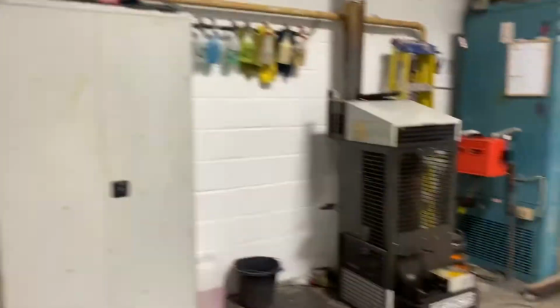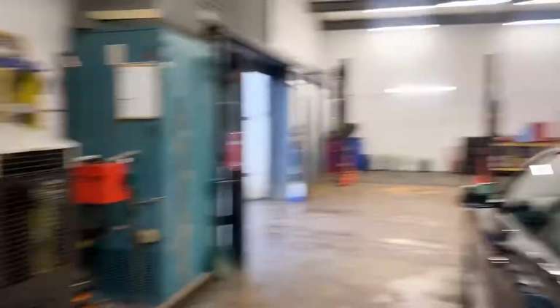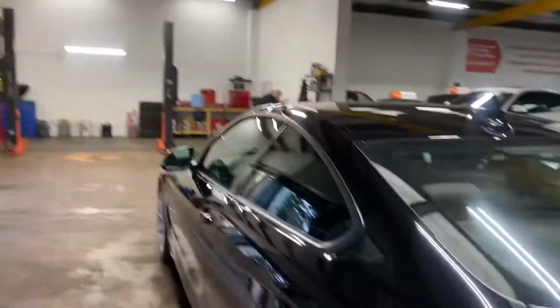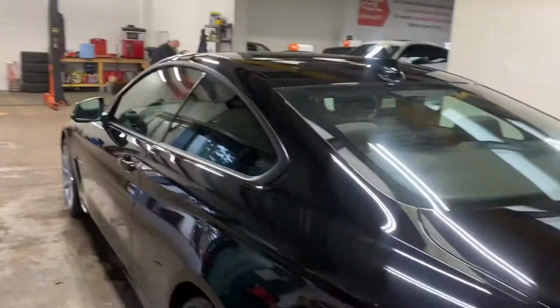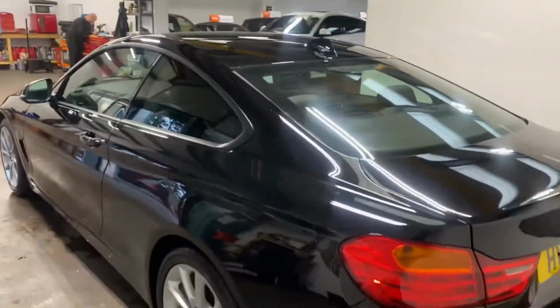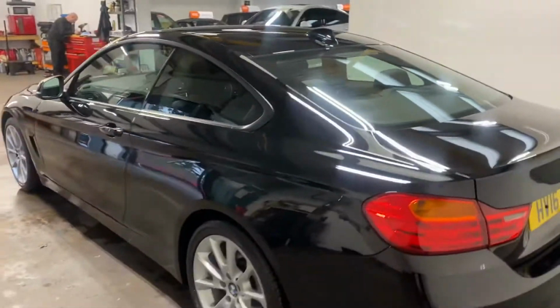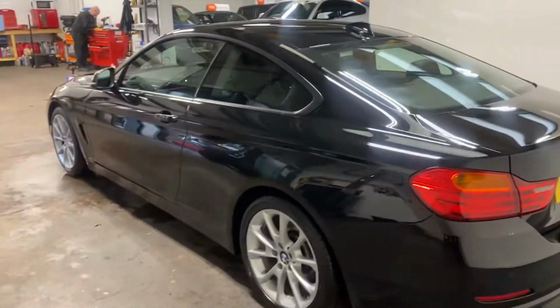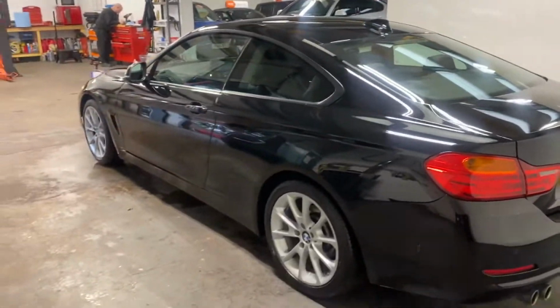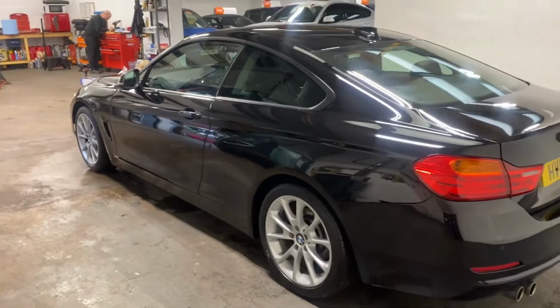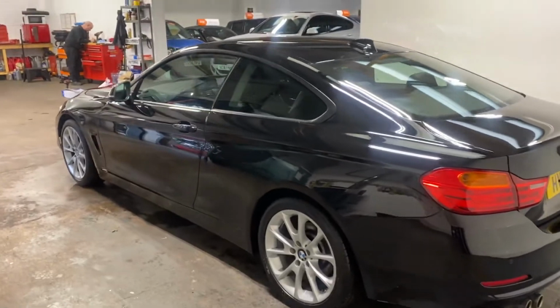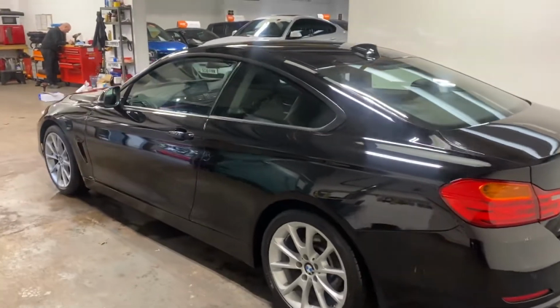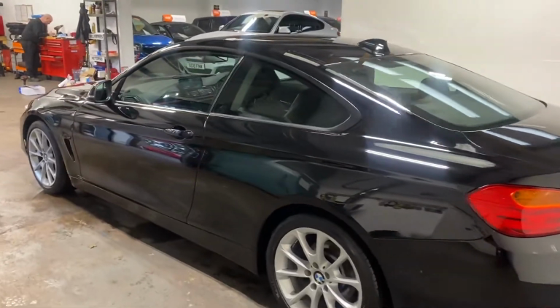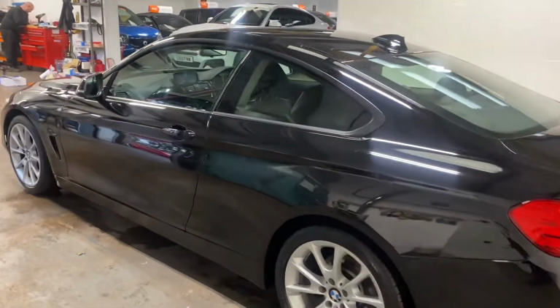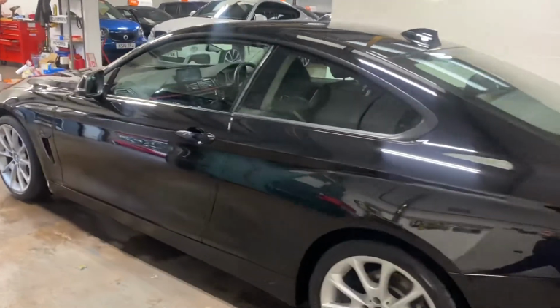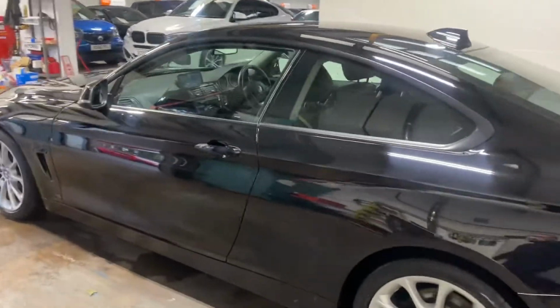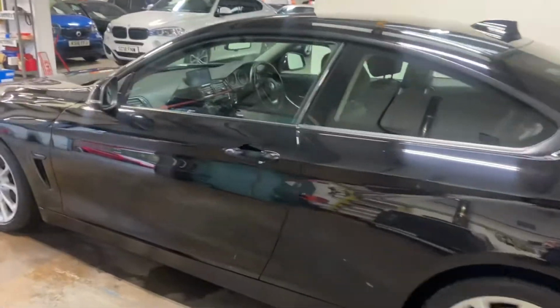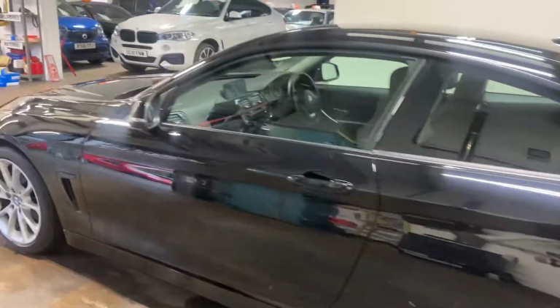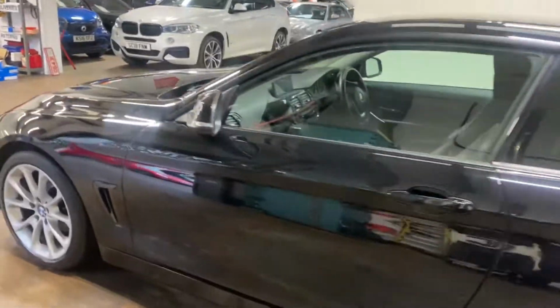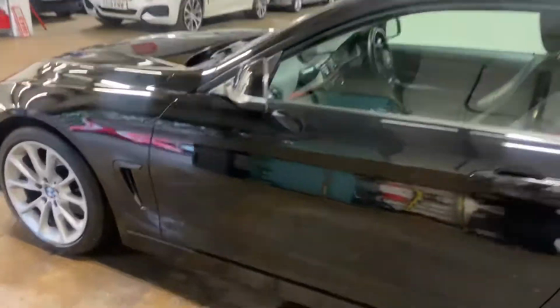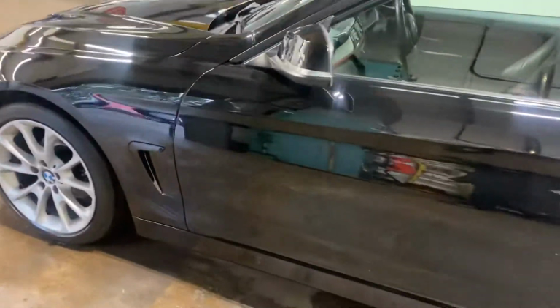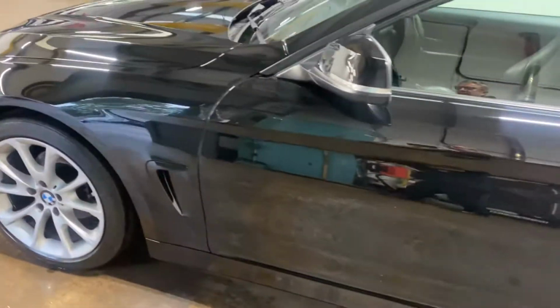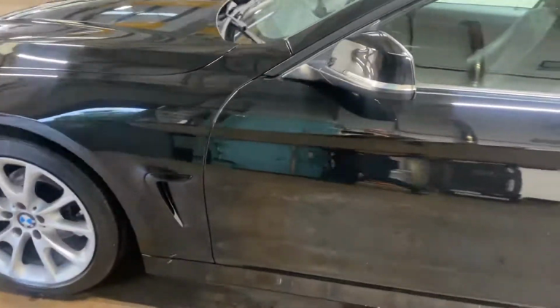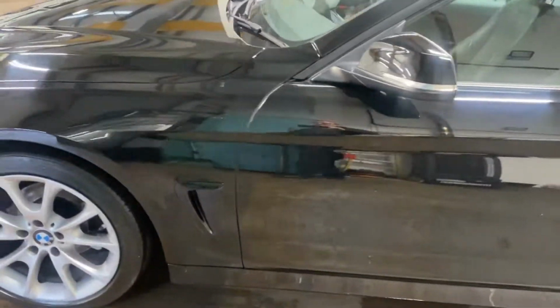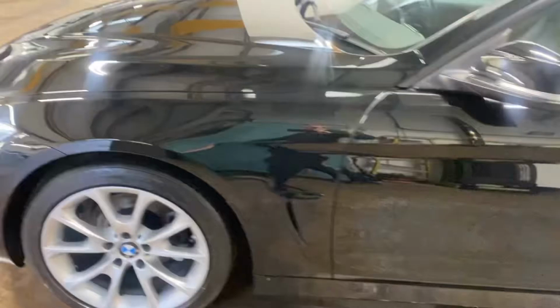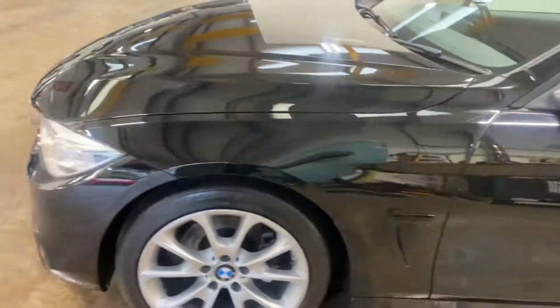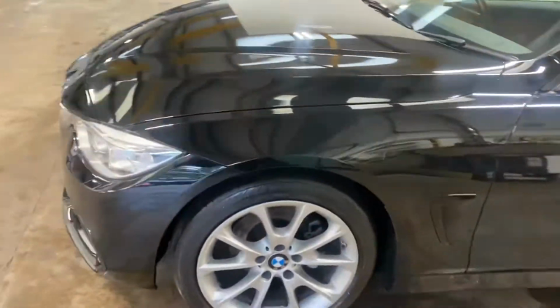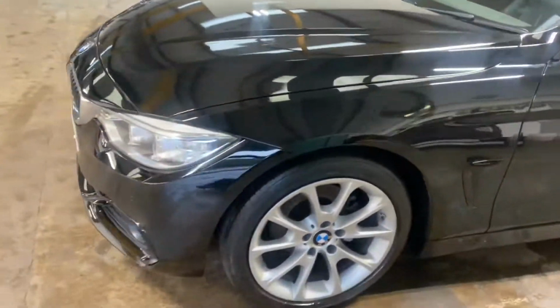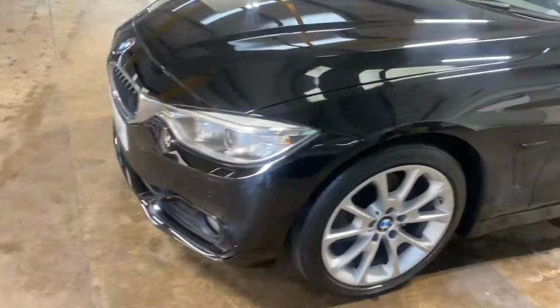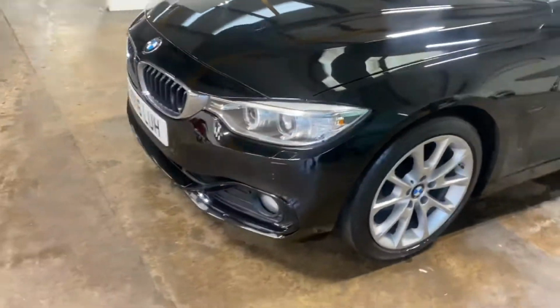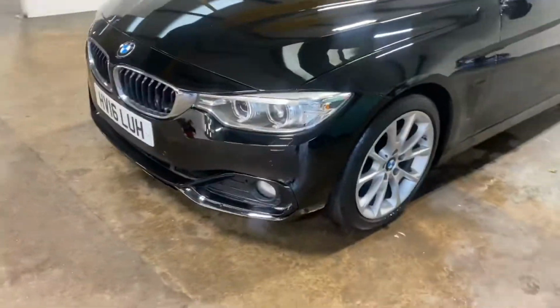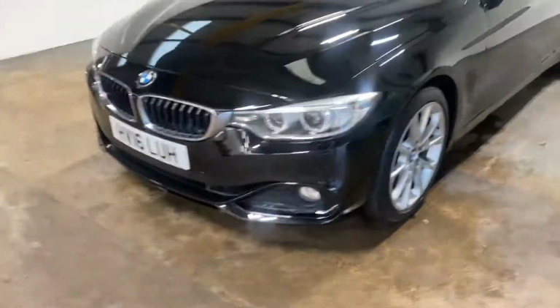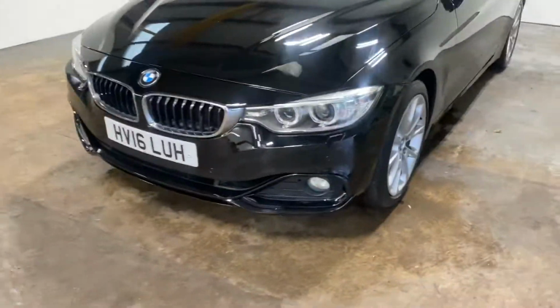Let me show you up the passenger side of the car. Has the black inserts that you can see there. The fog lamps.